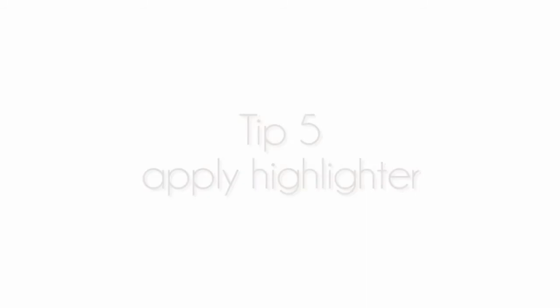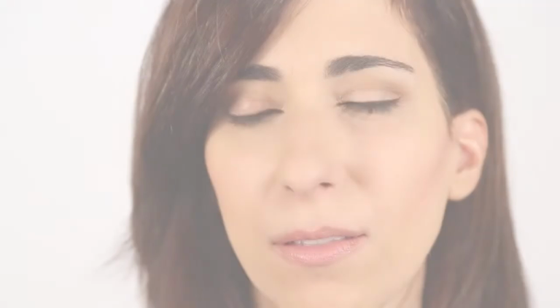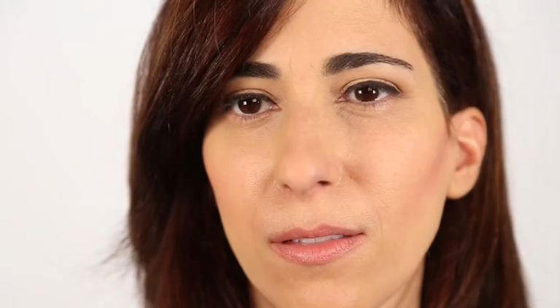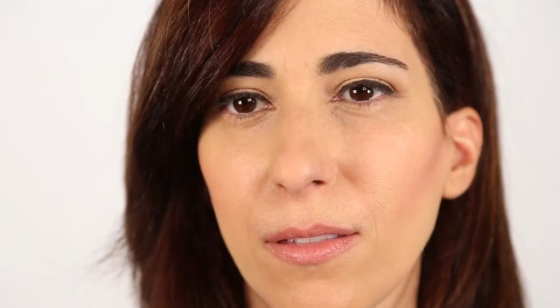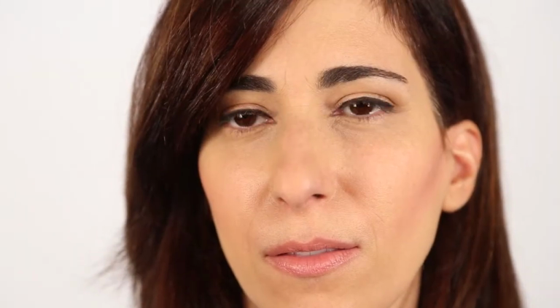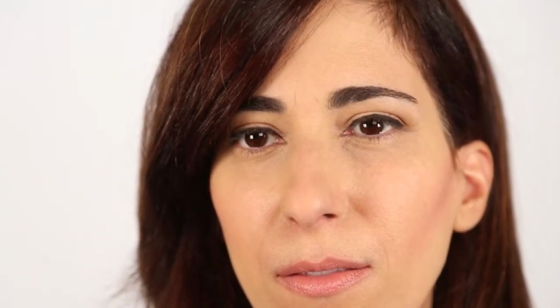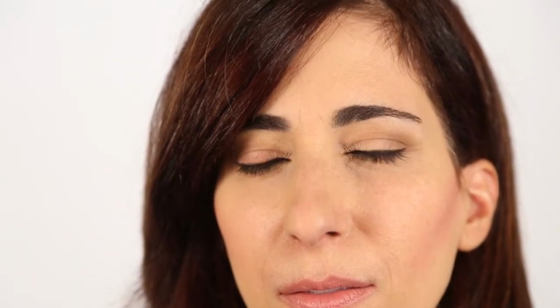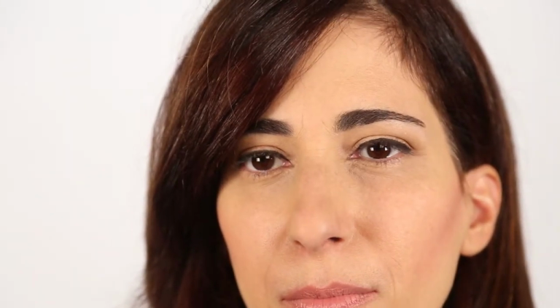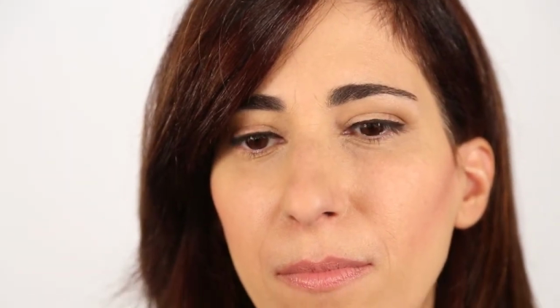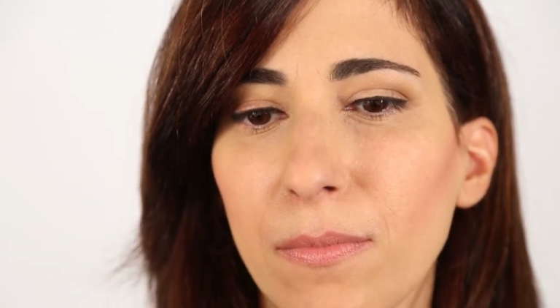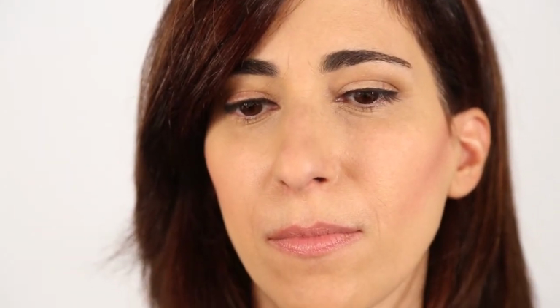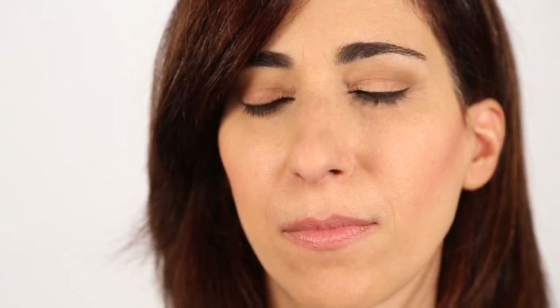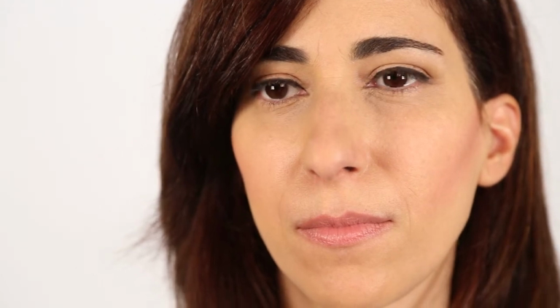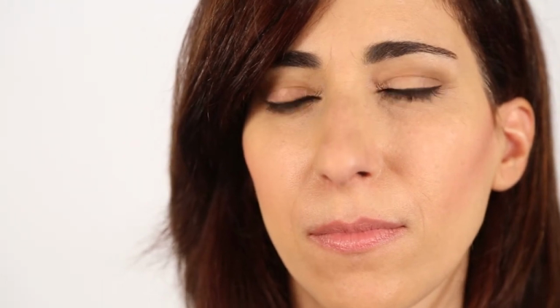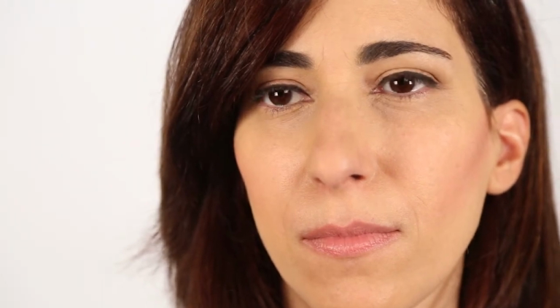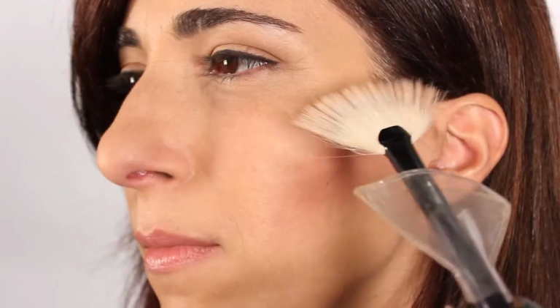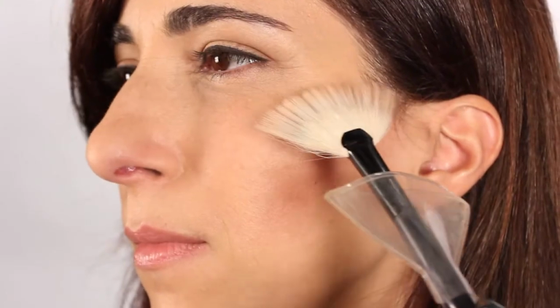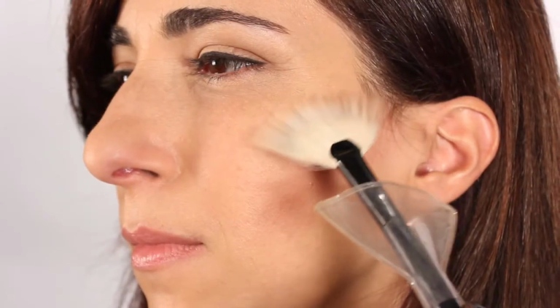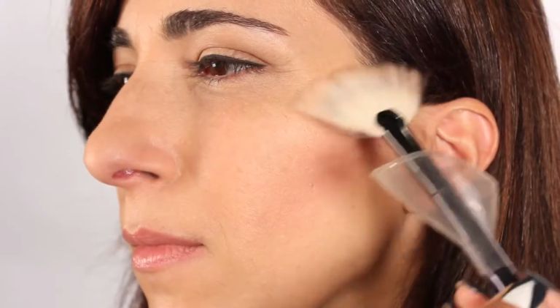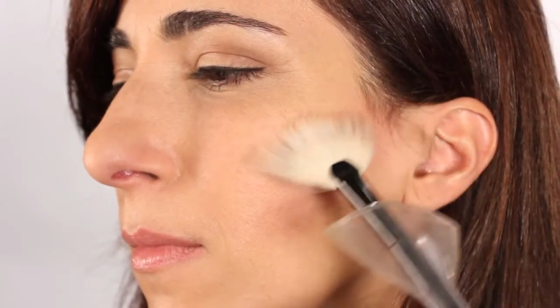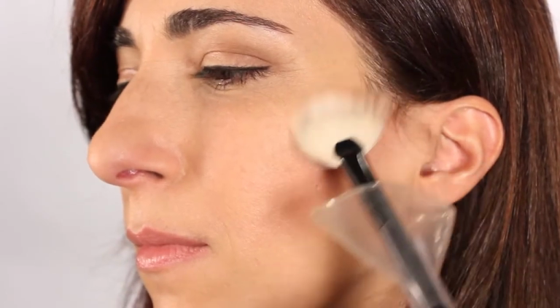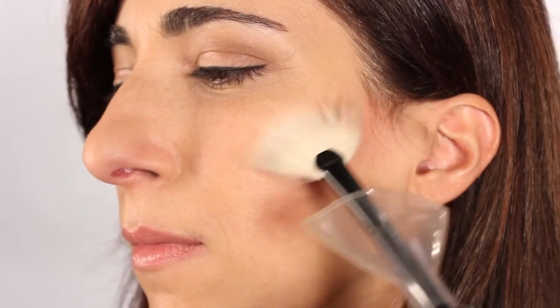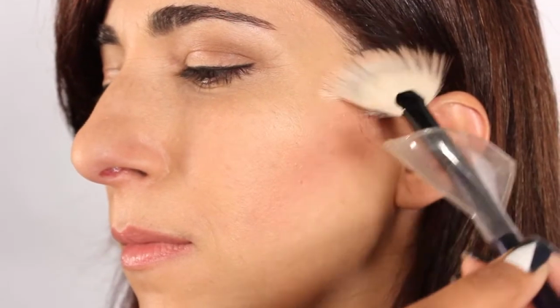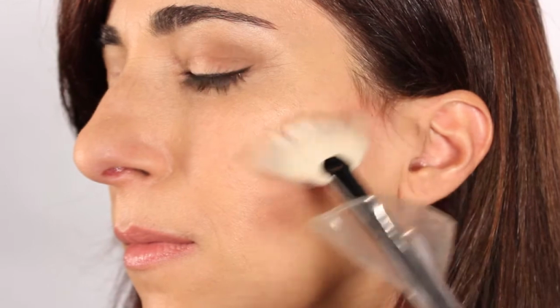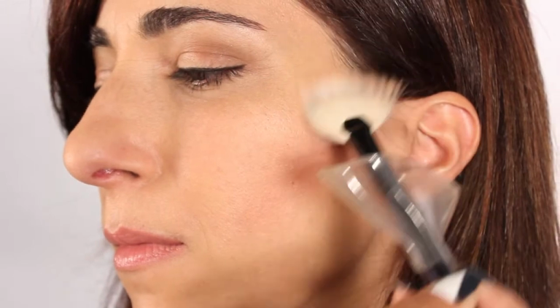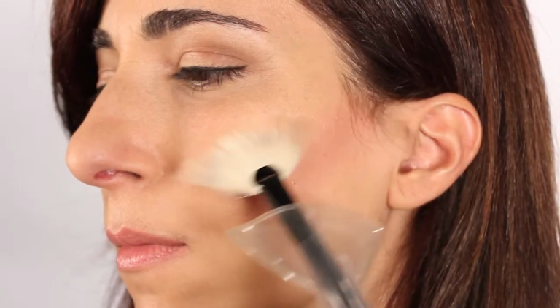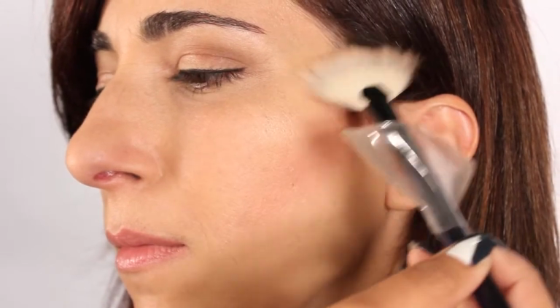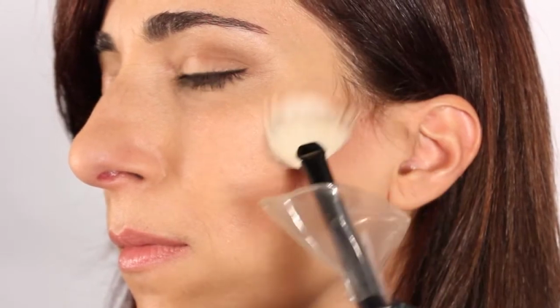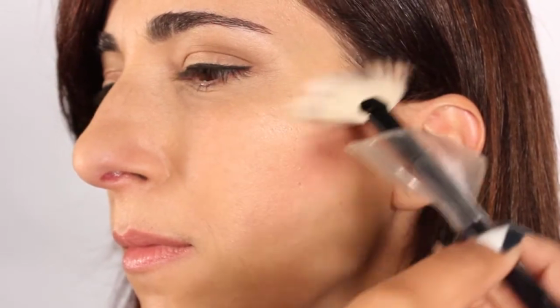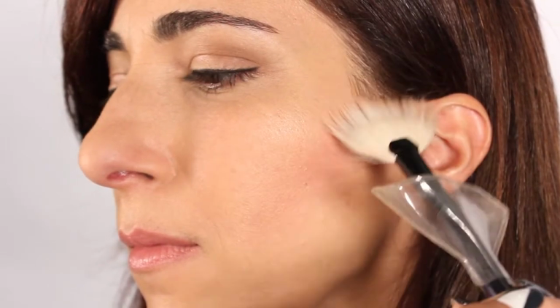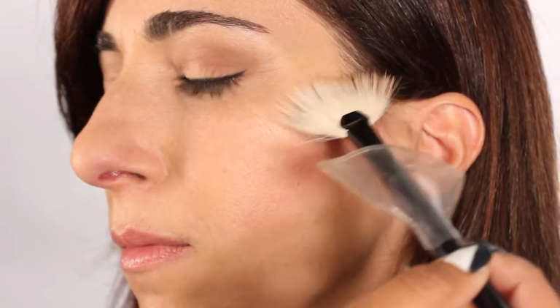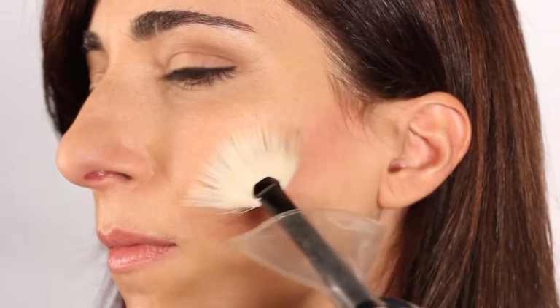A matte finish can be aging. Applying highlighter can create a youthful, dewy glow. I'll be taking a highlighter powder and a fan brush and placing it on the cheekbones, where the natural light hits her face.